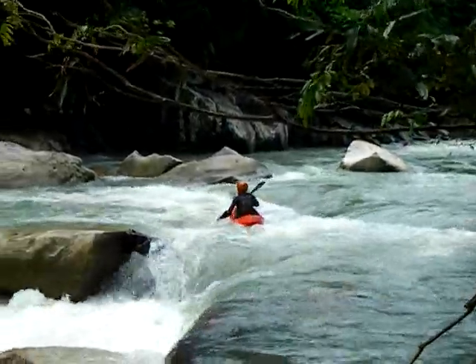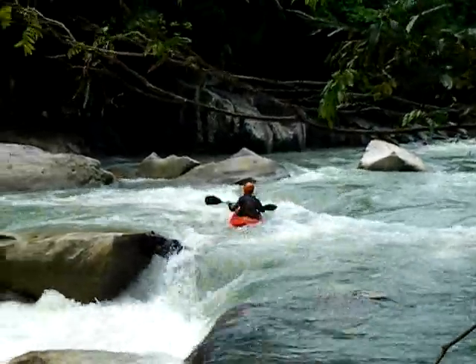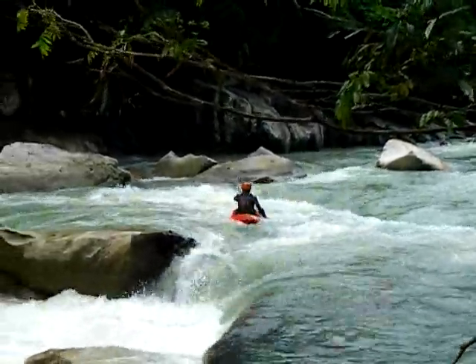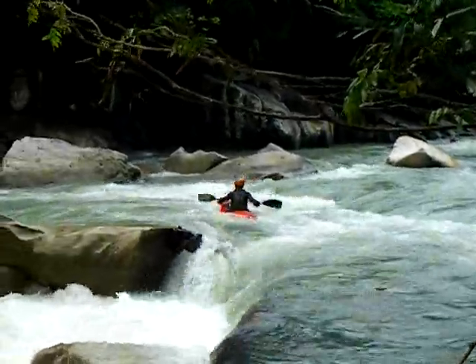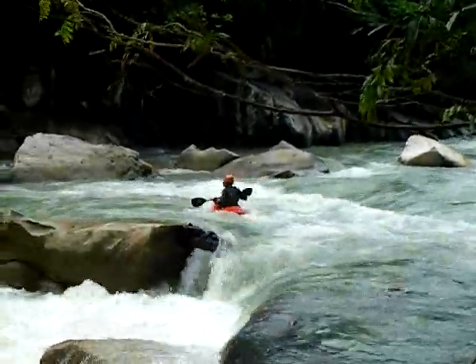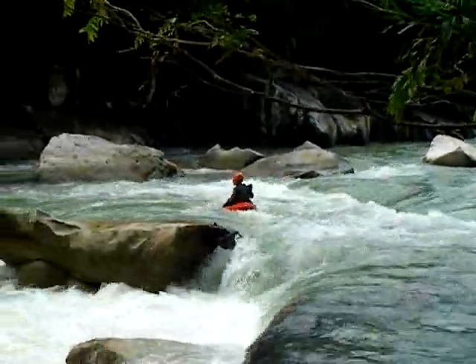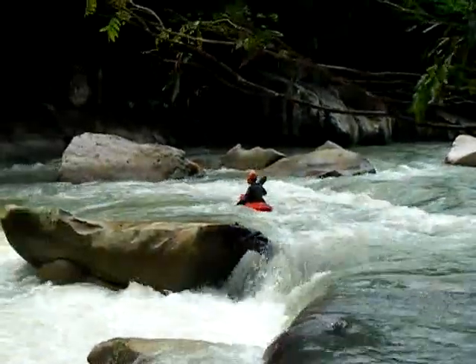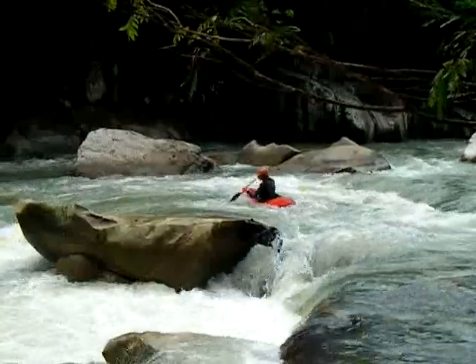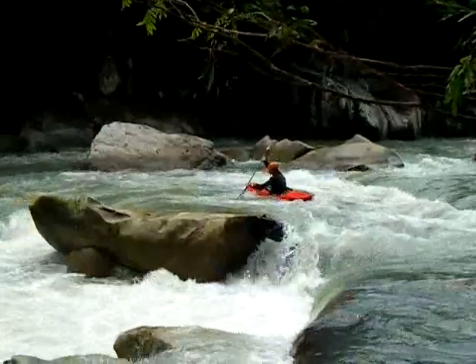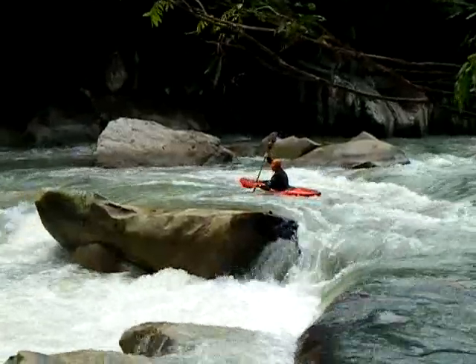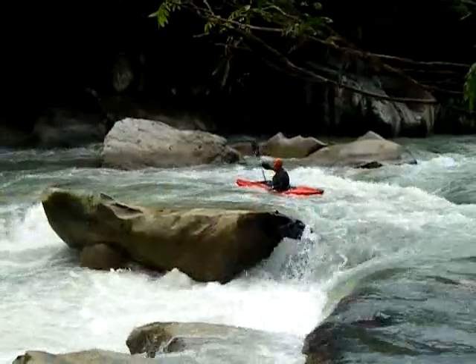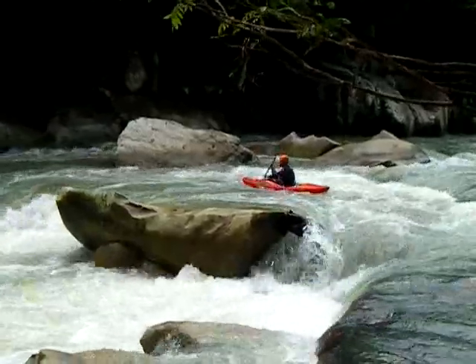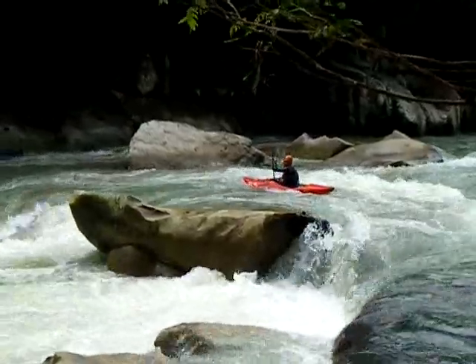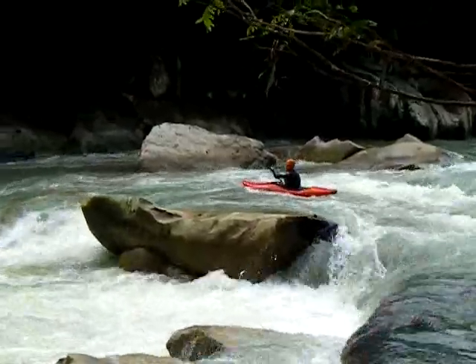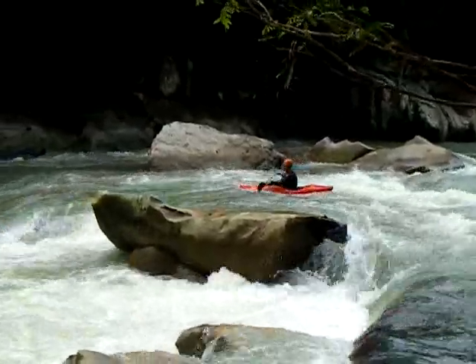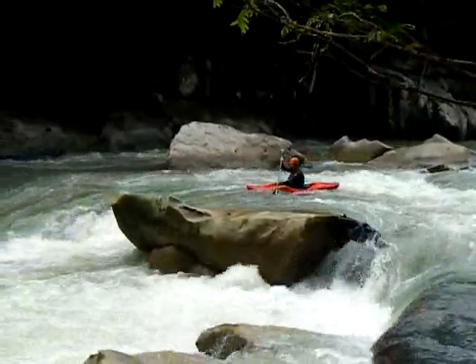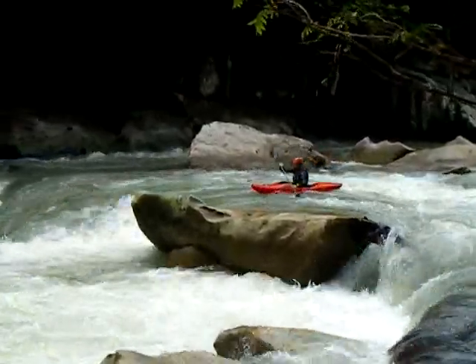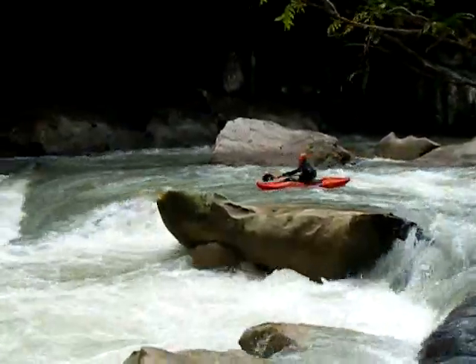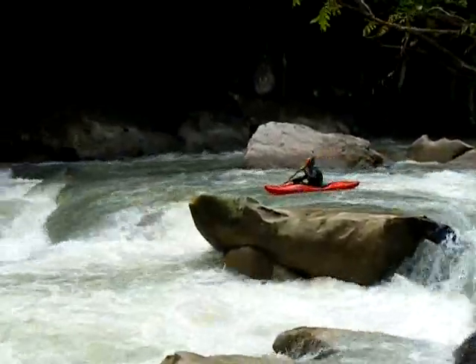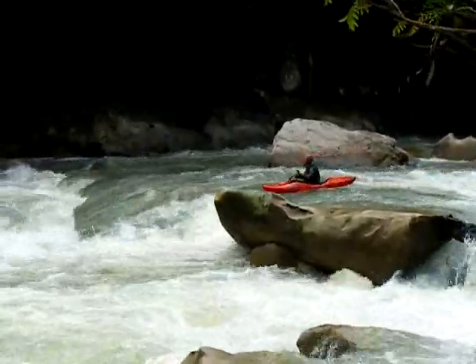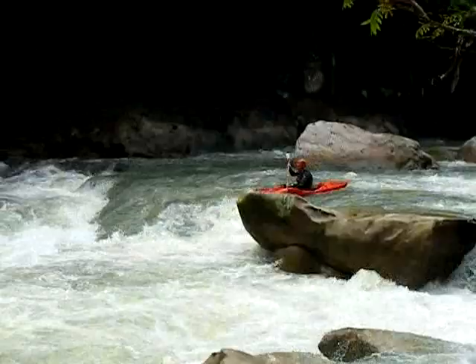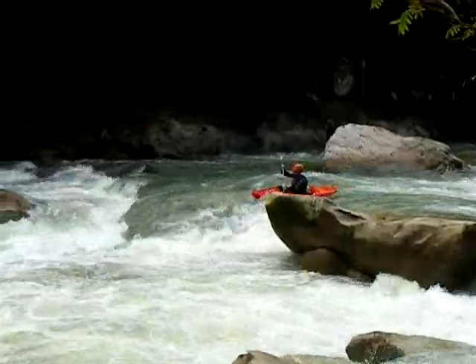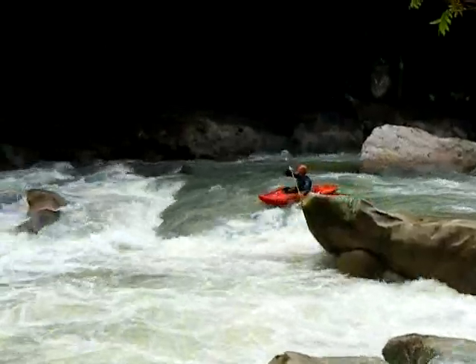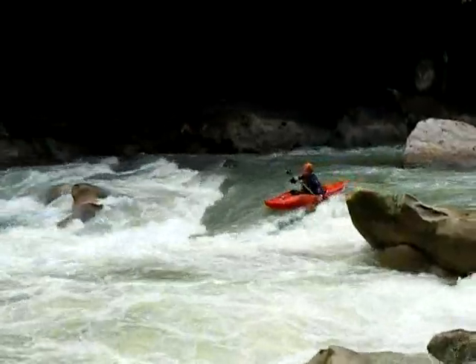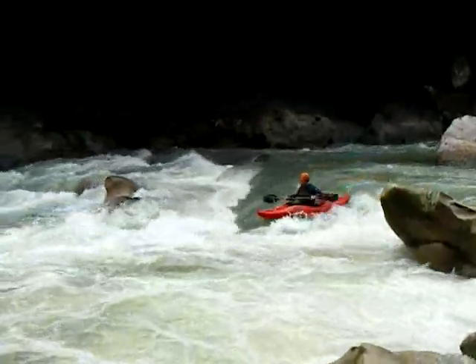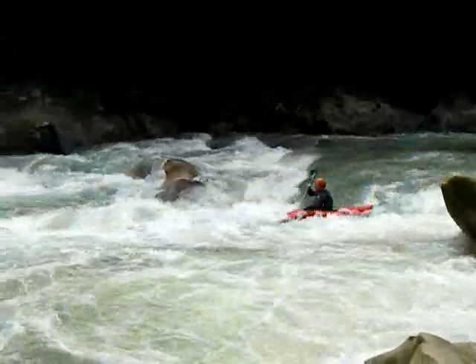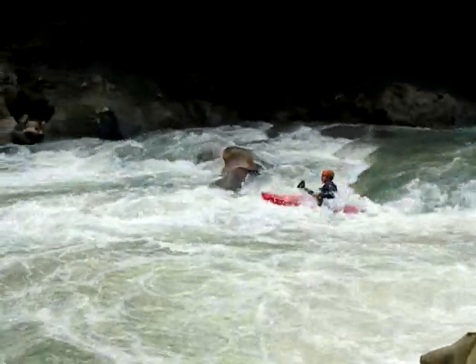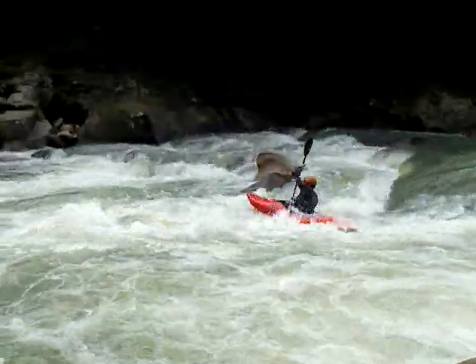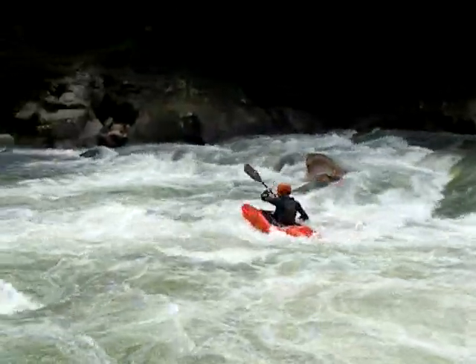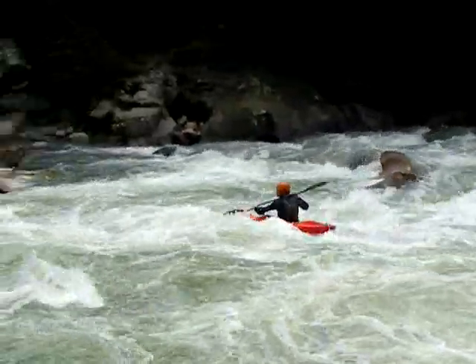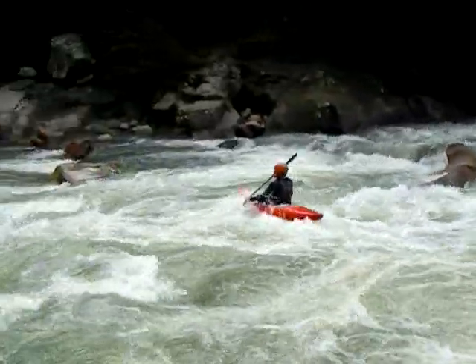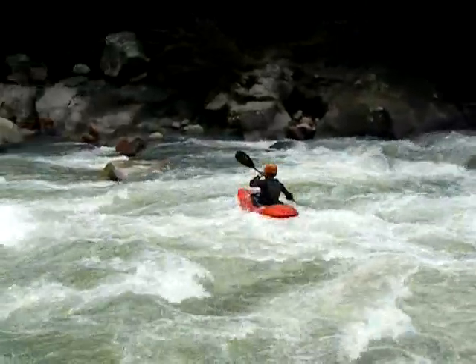Well, after the Venado confluence we came through a few class 3 to 4 drops, and this is another one. Kind of in gorge territory.